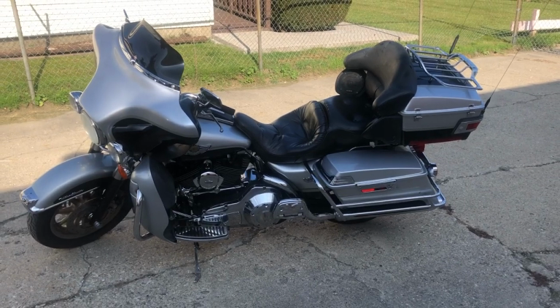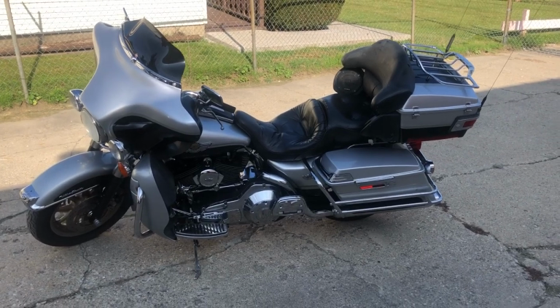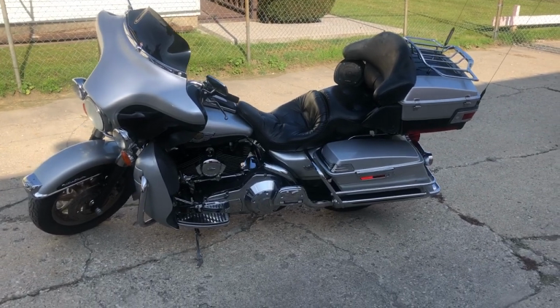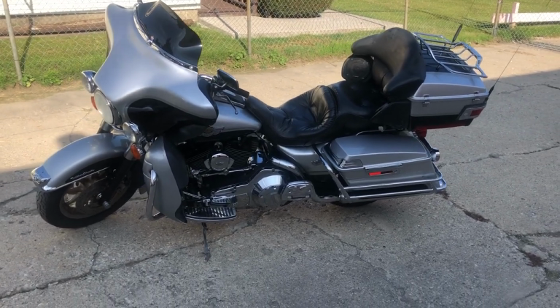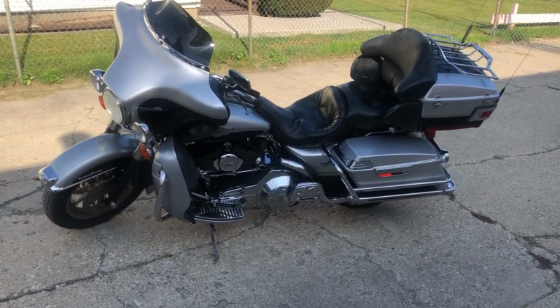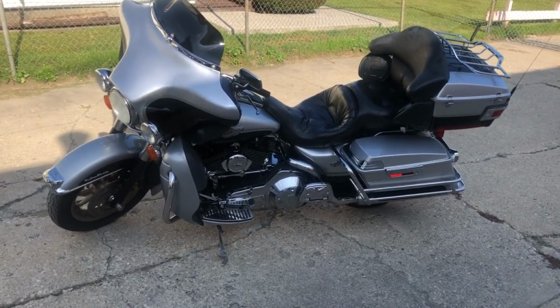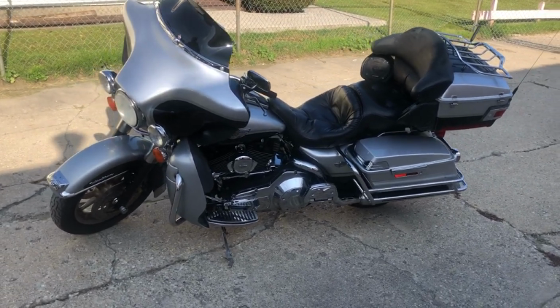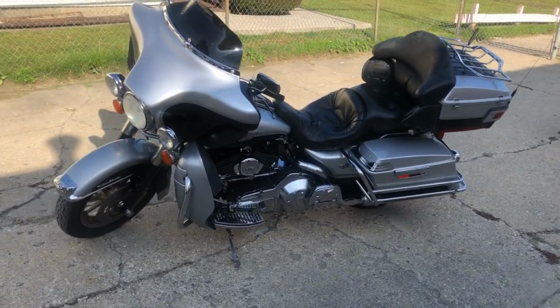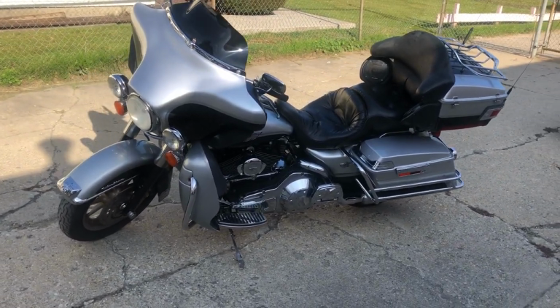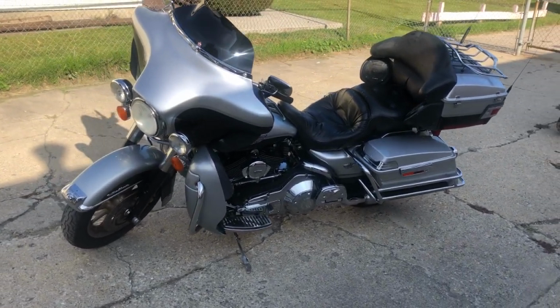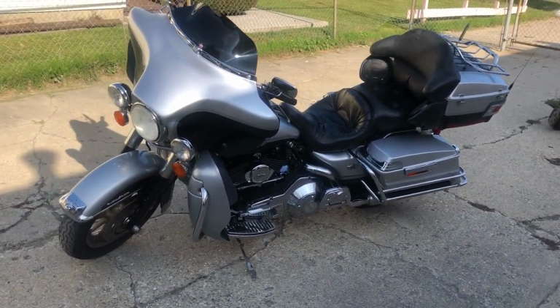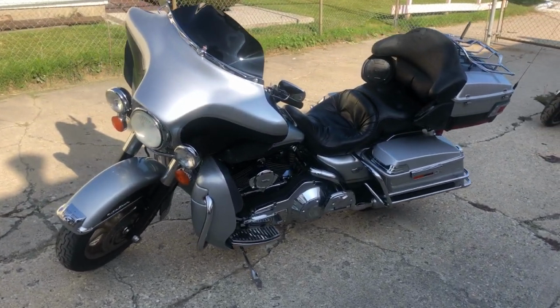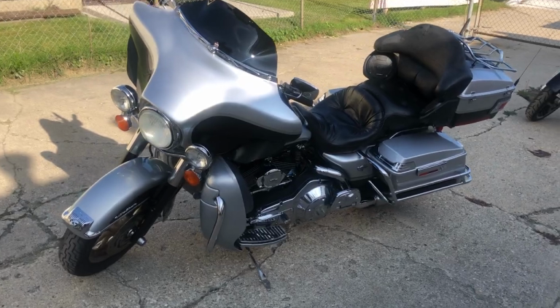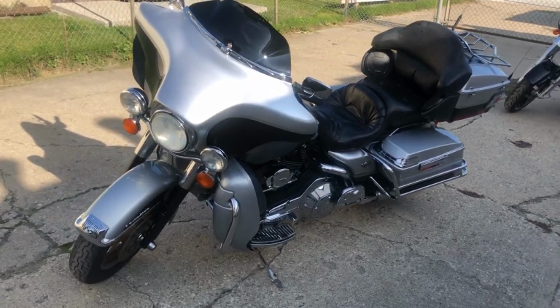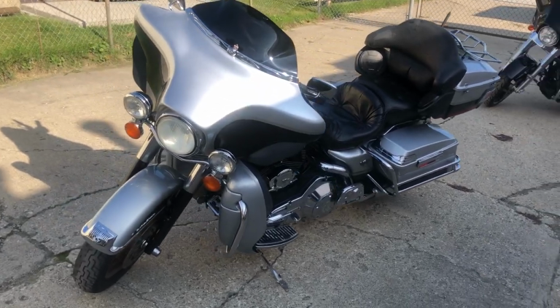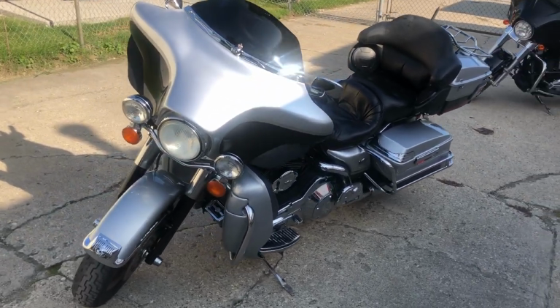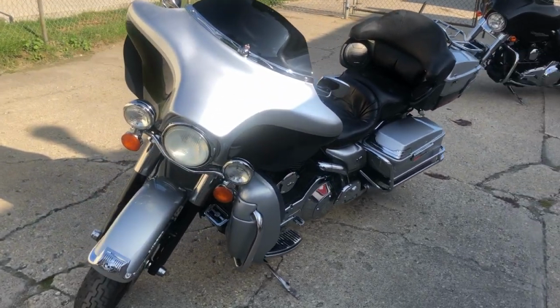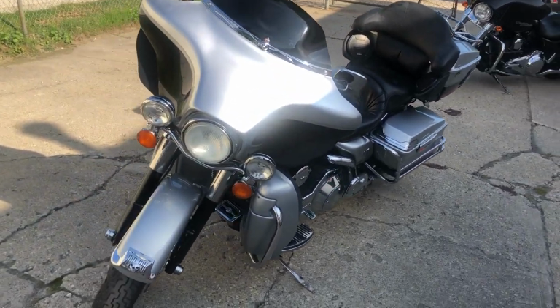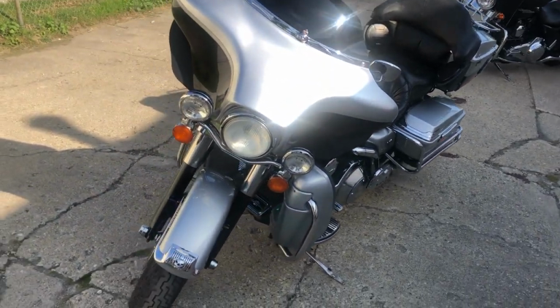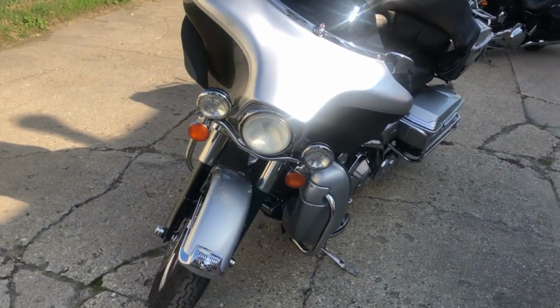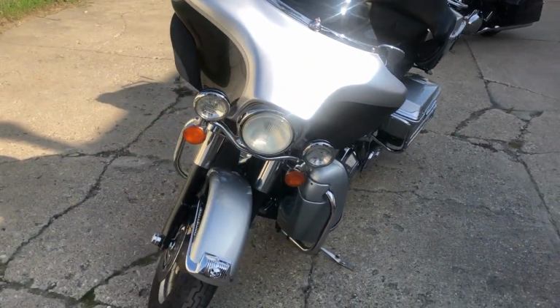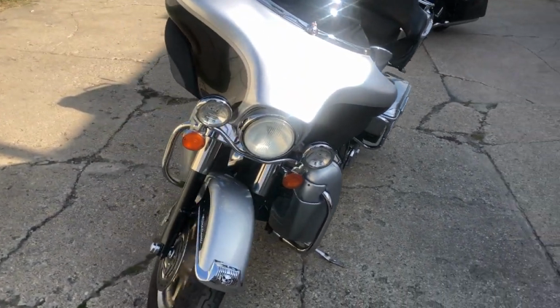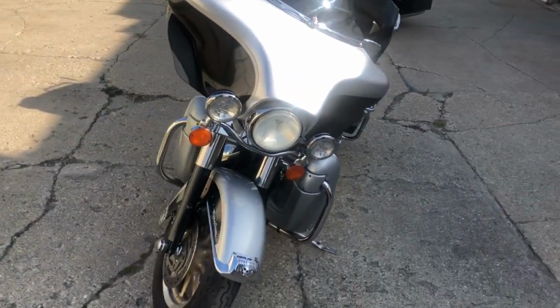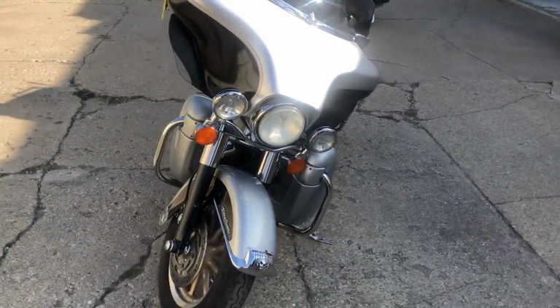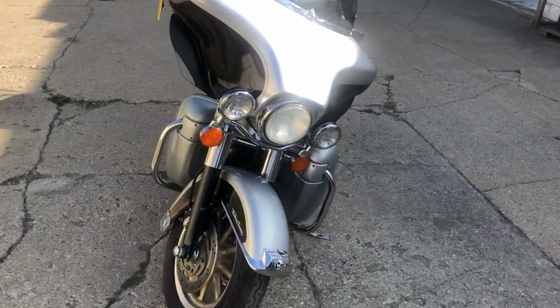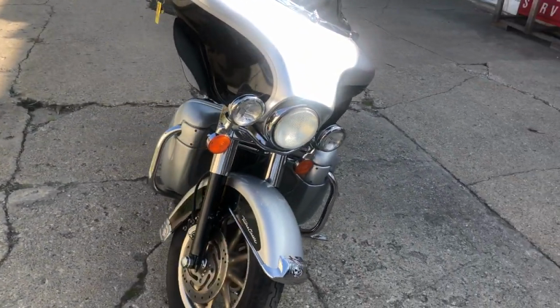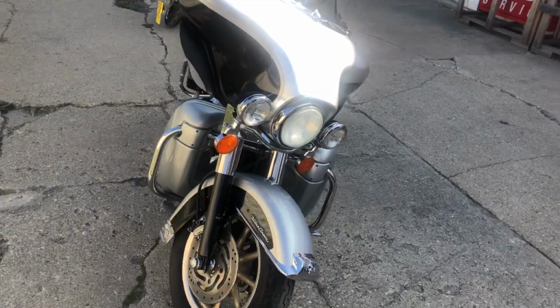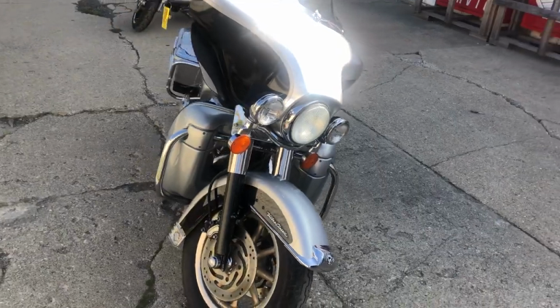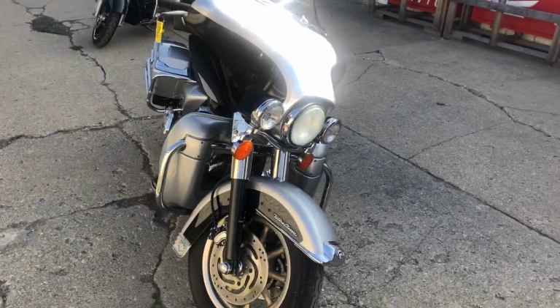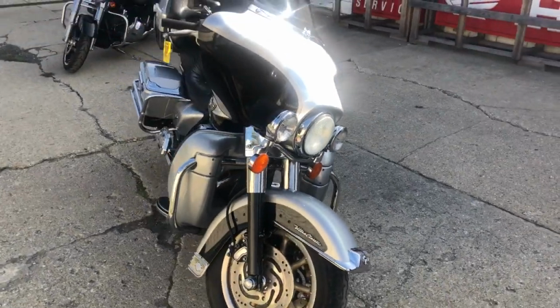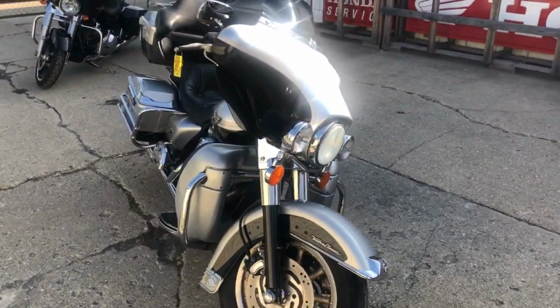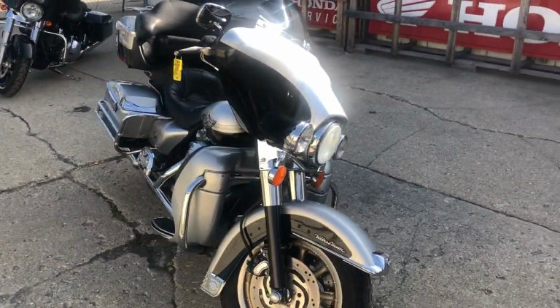Hey guys, ApprovalPowerSports.com here doing some videos on some stuff that just came to the show. We've got our 2003 Harley Ultra Classic — it's the 100th Anniversary Edition. We've got 25,619 miles on it. Hard to find a bike with that kind of miles.